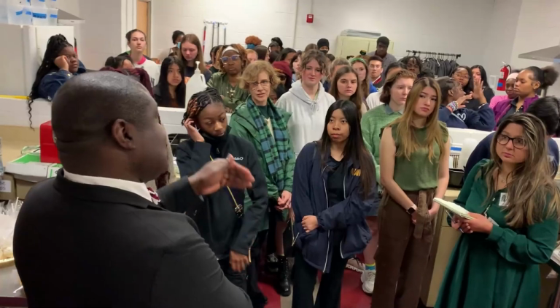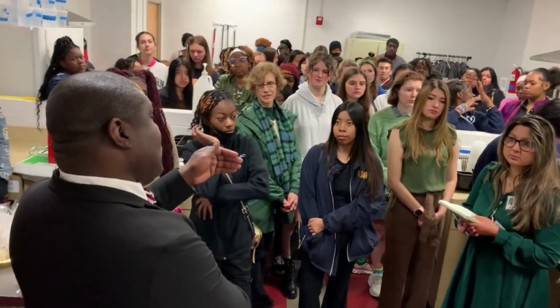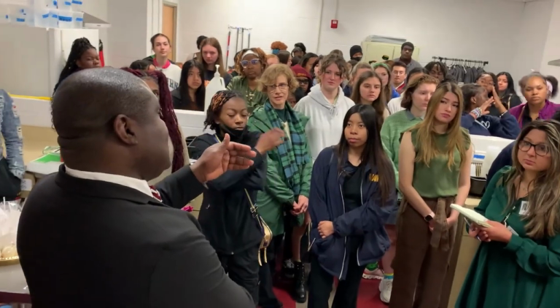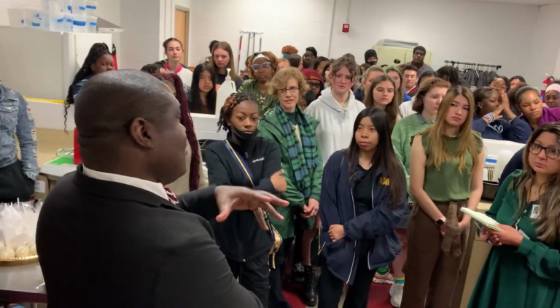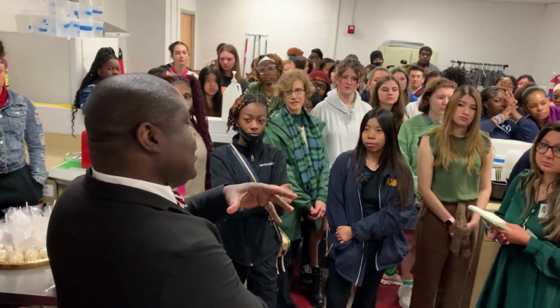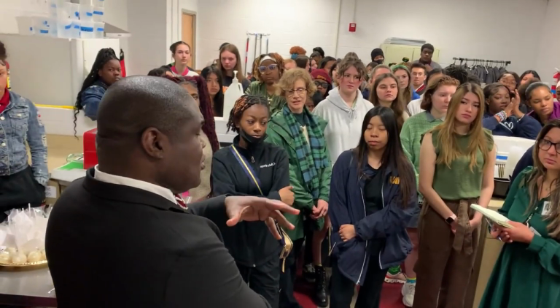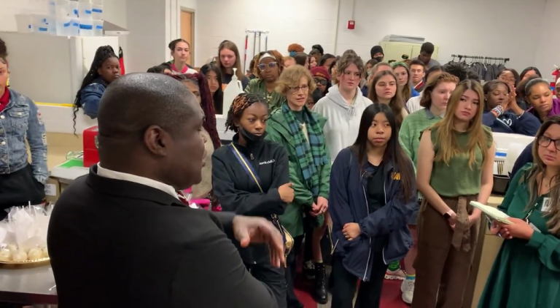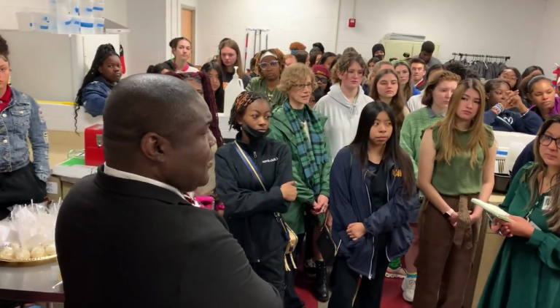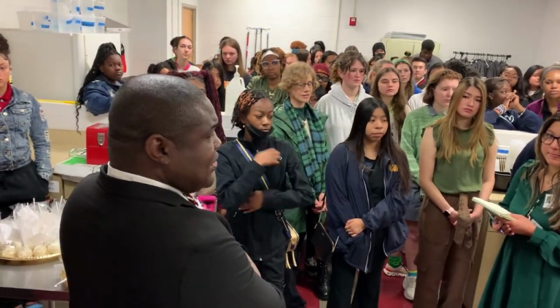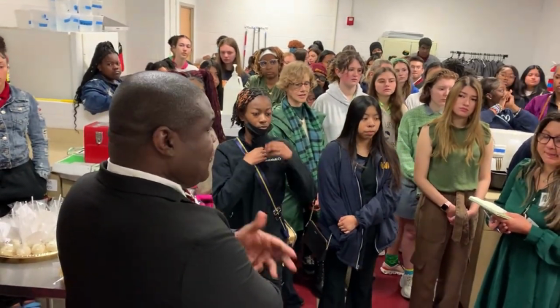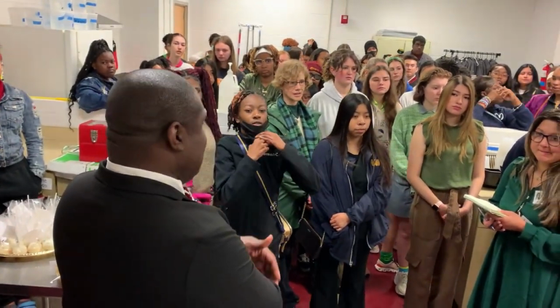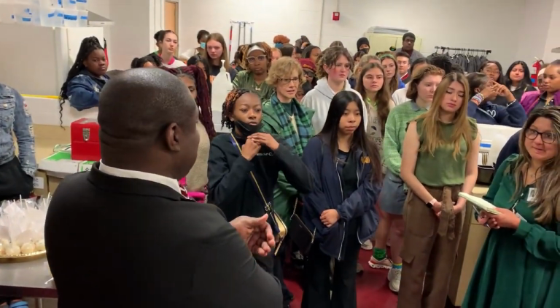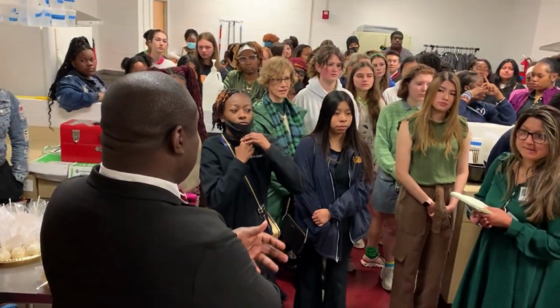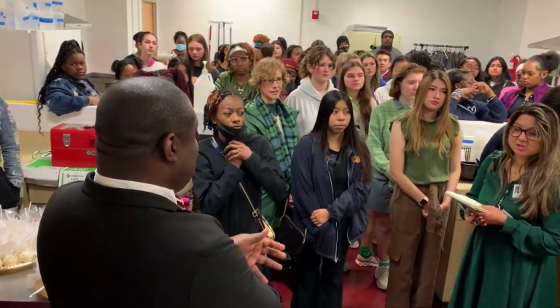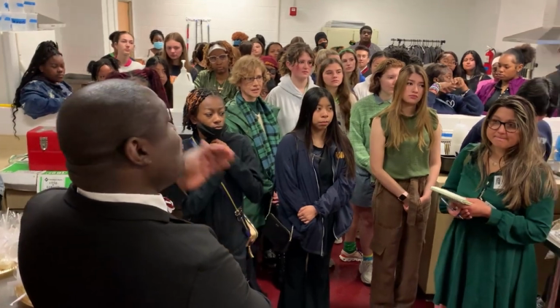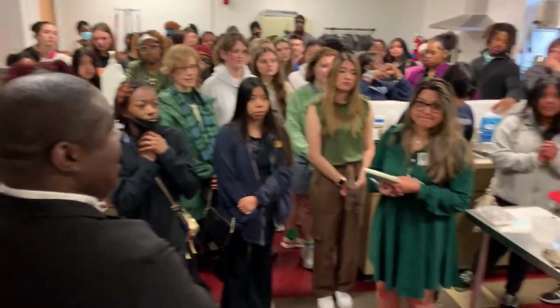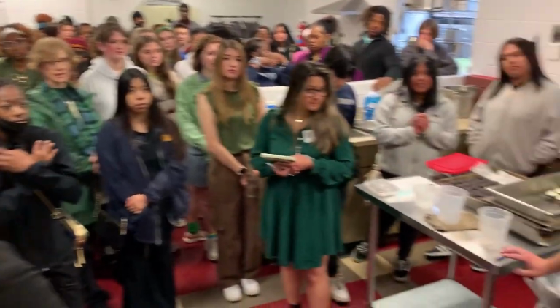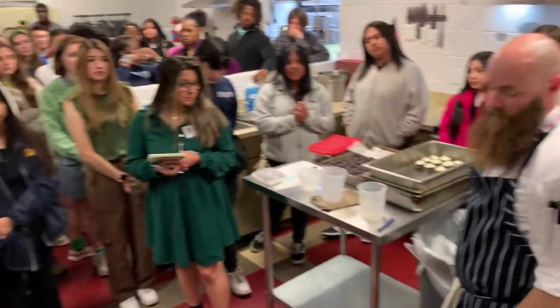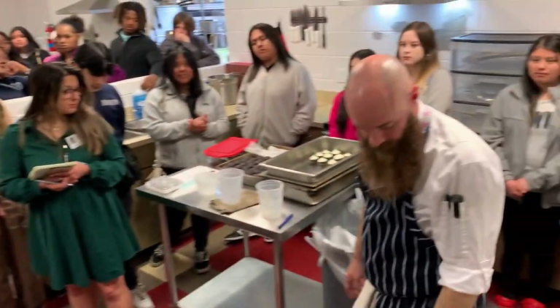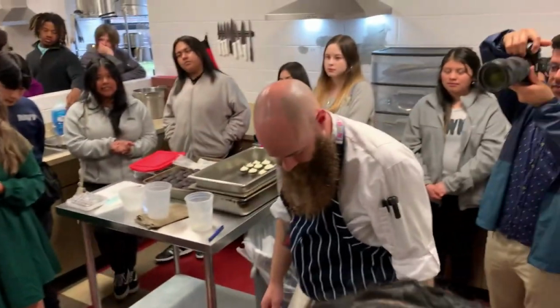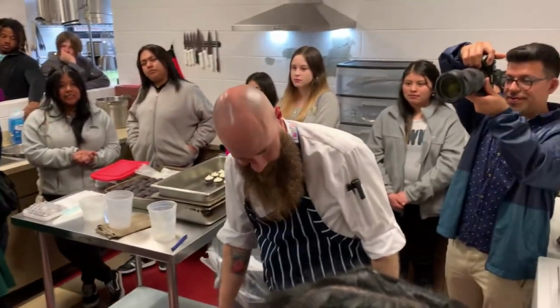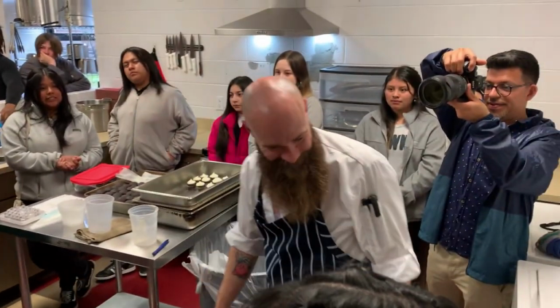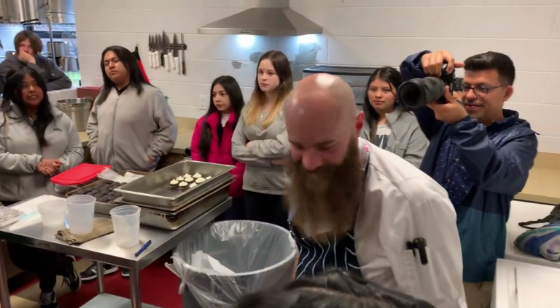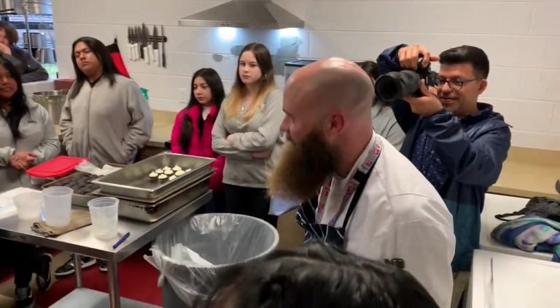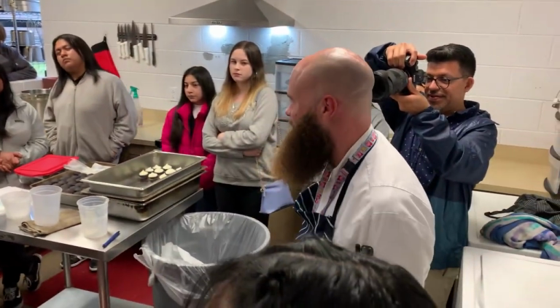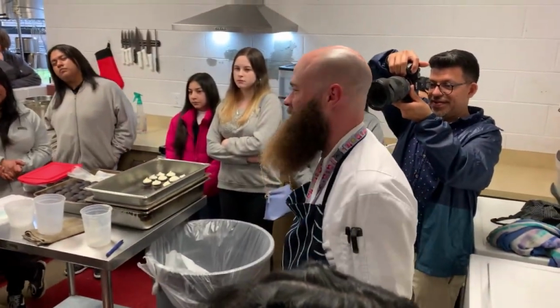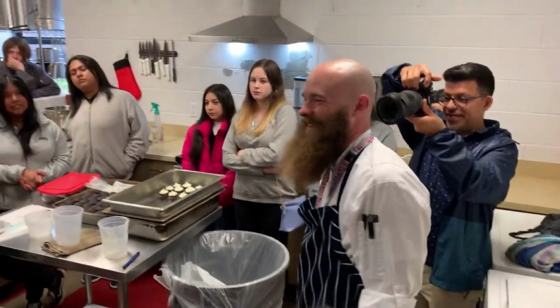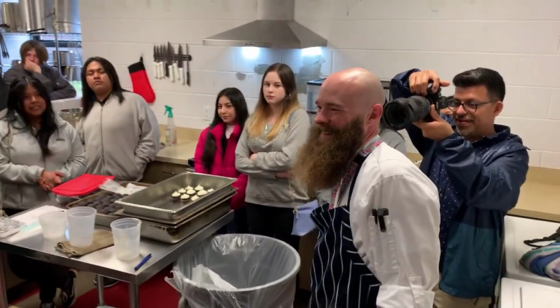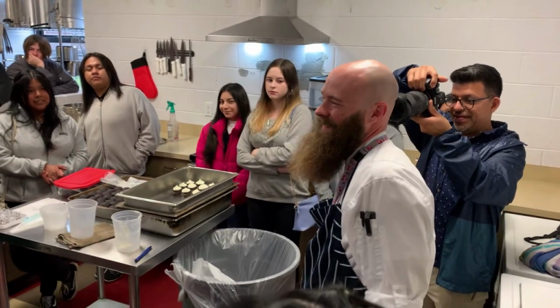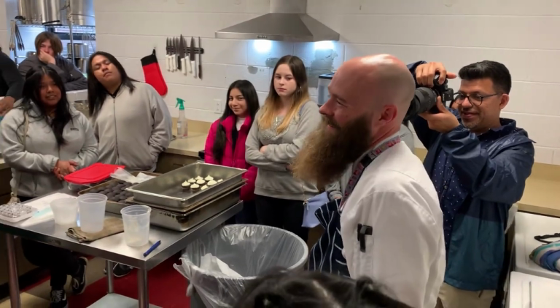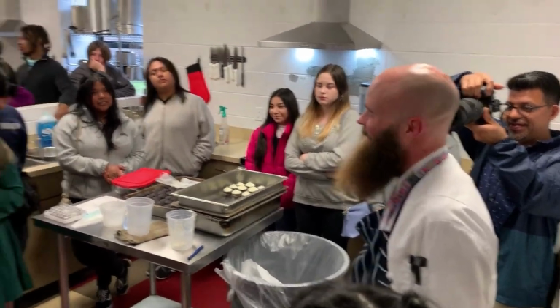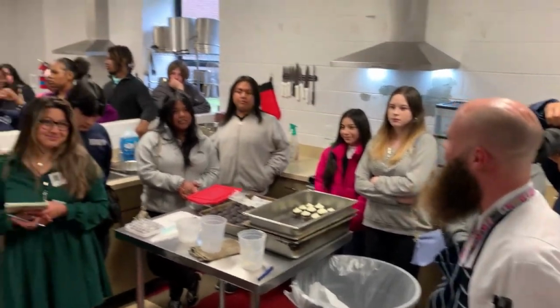This is one of our instructors with culinary arts — that is Chef Kirby. When you walk past, it smells like you're out at a restaurant or something. The food smells really good.